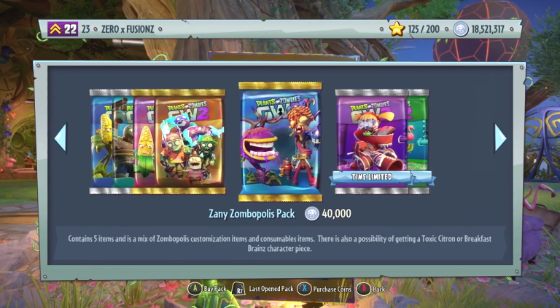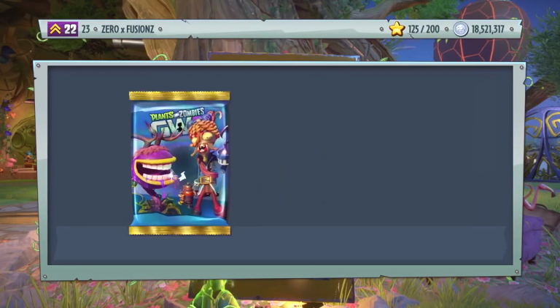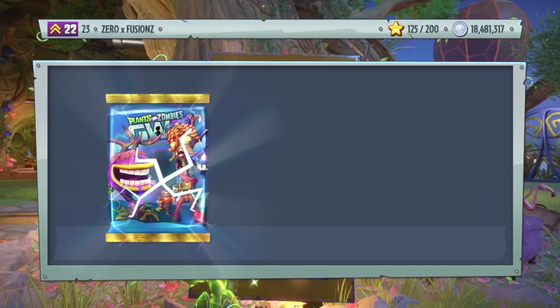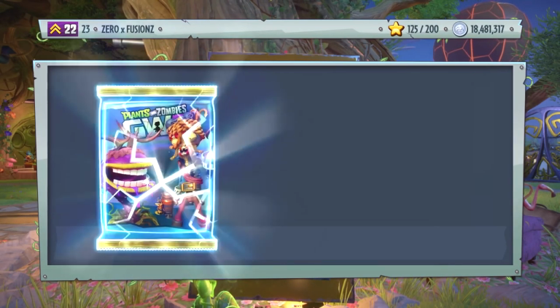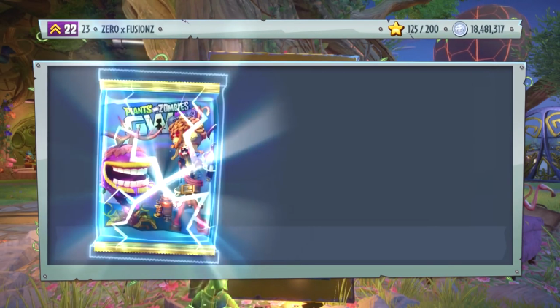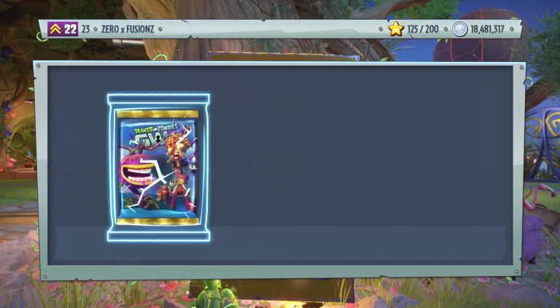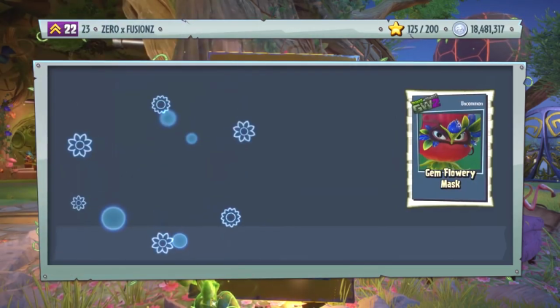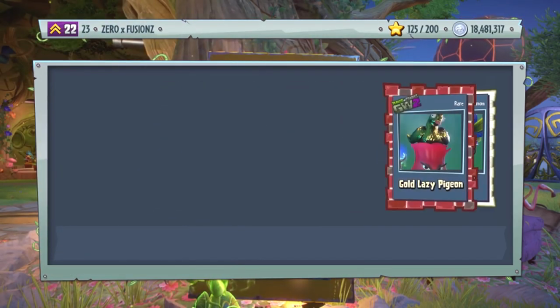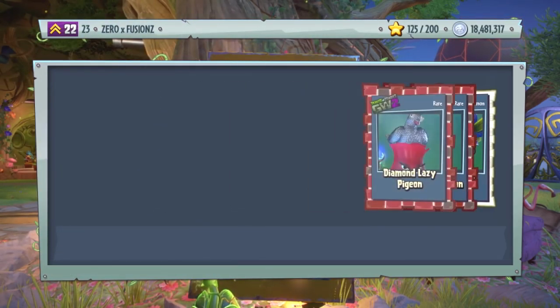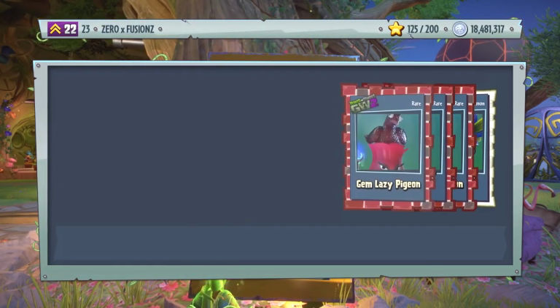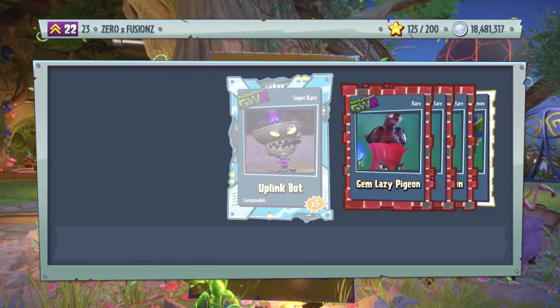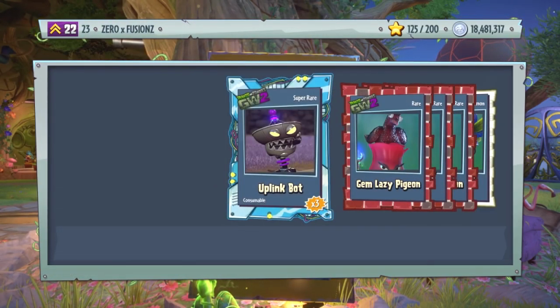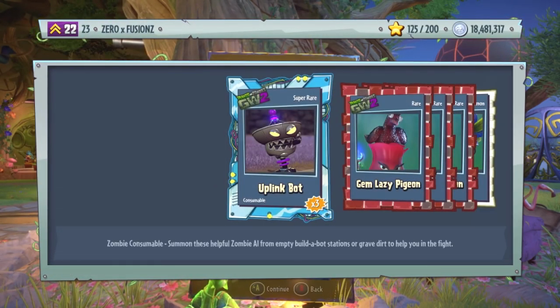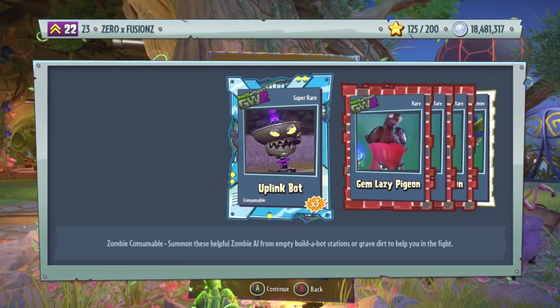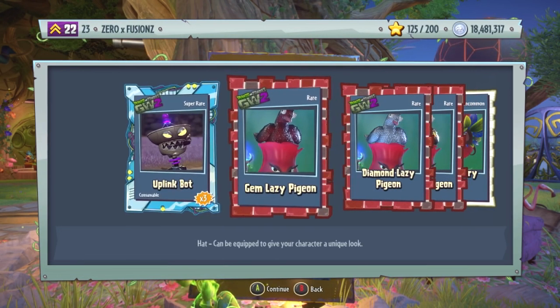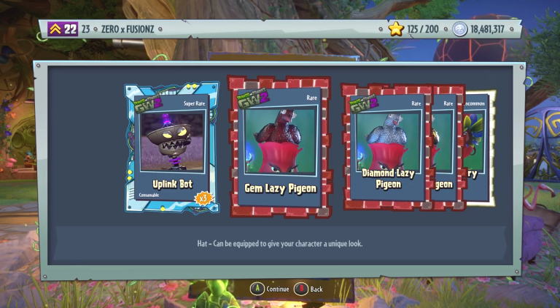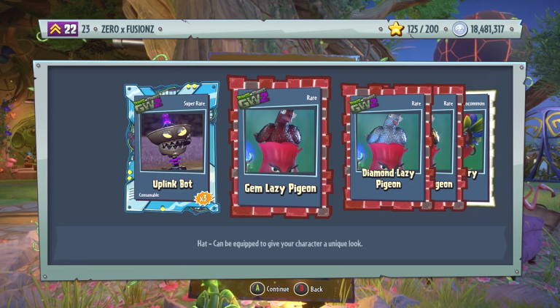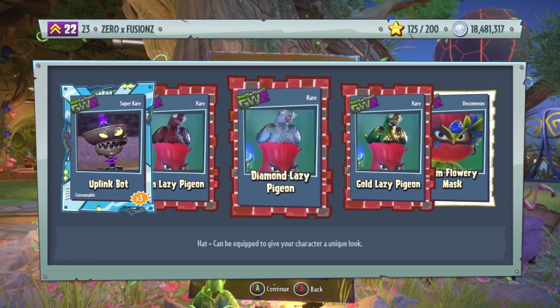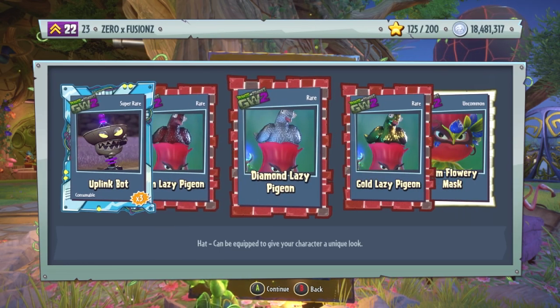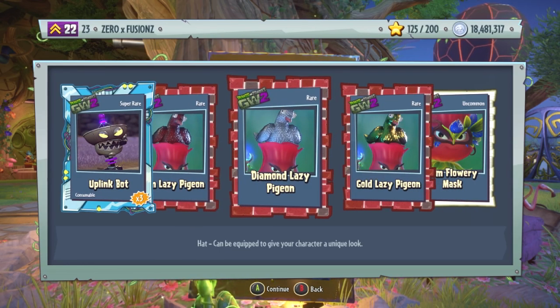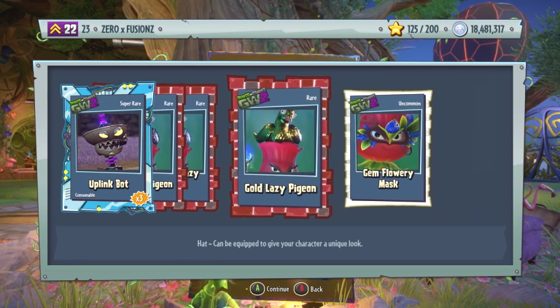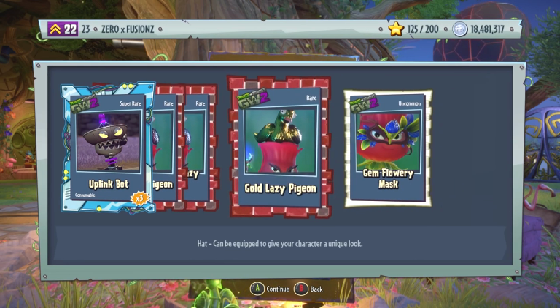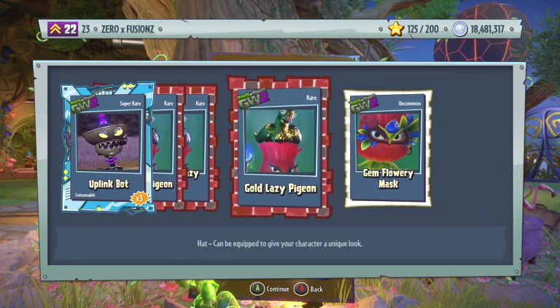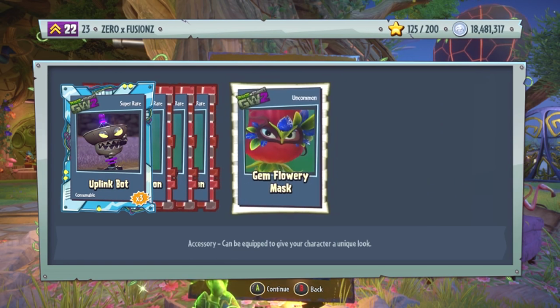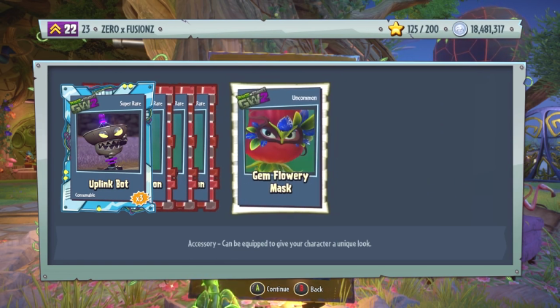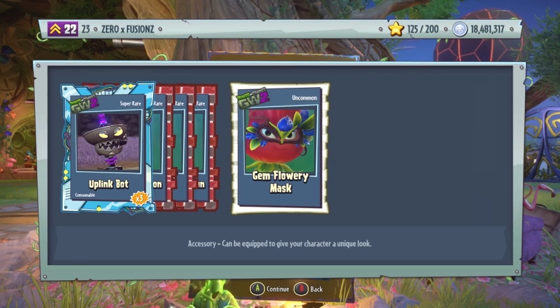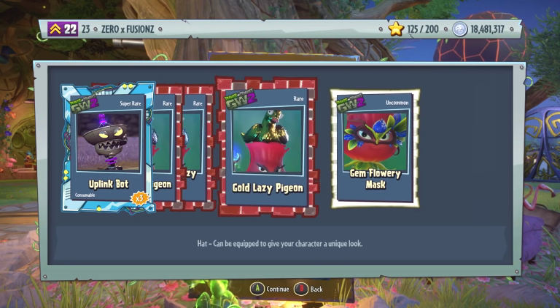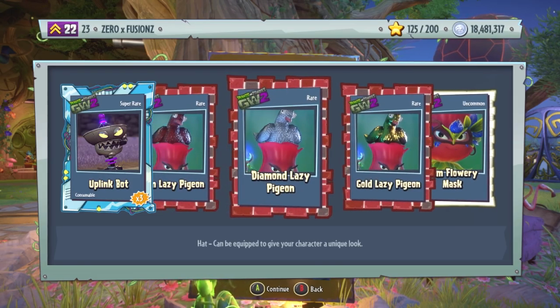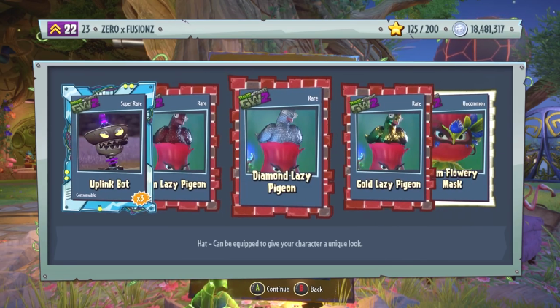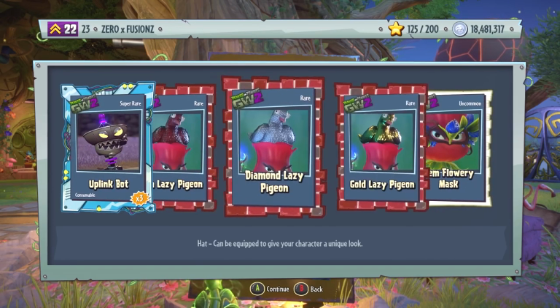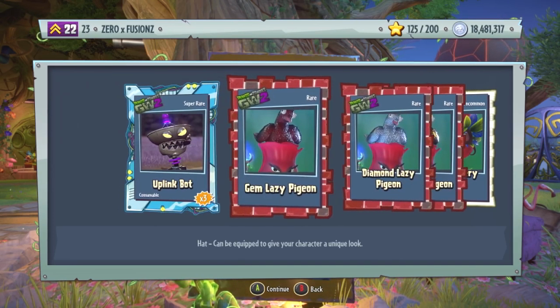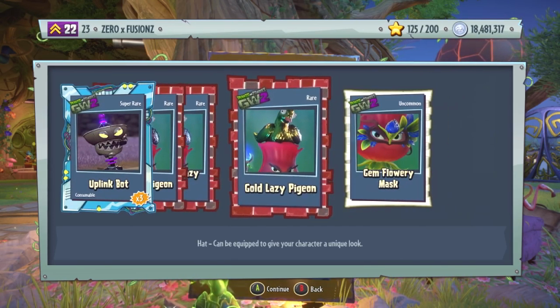We'll open one more Zany Zombopolis Pack, why not, and then finish off with a couple of 60,000 coin packs while they are limited. We get three Uplink Bots, Gem Lazy Pigeon, Diamond Lazy Pigeon, Gold Lazy Pigeon, and Gem Flowery Mask as well. We're going to have a lot of Lazy Pigeons from that pack opening.